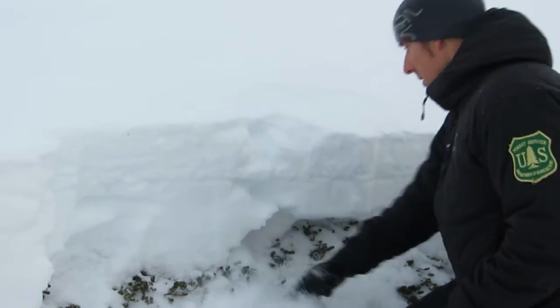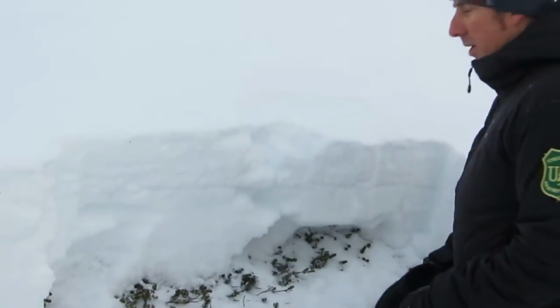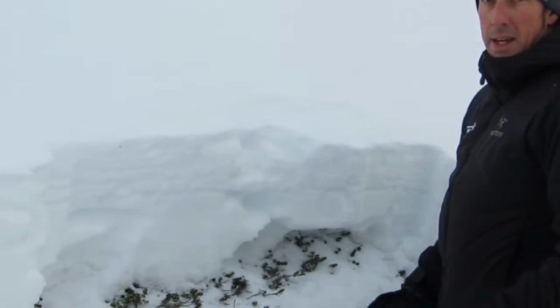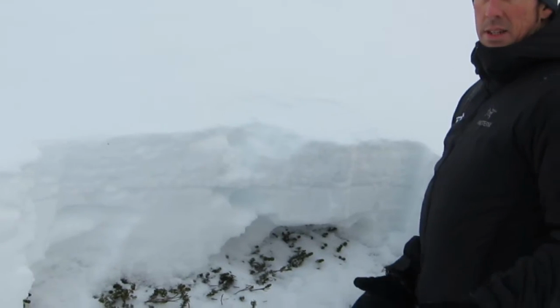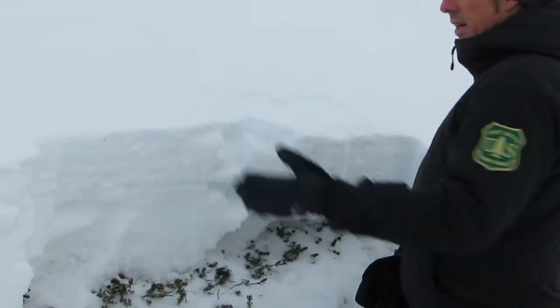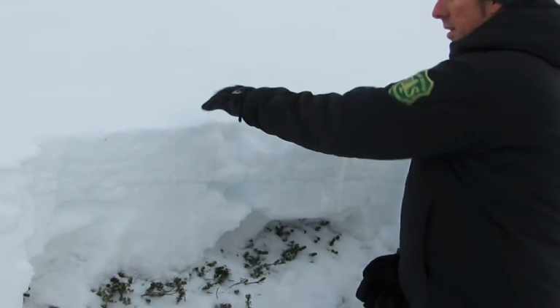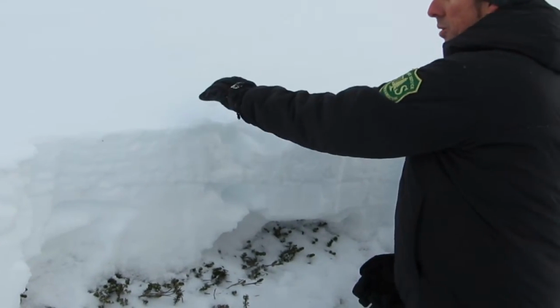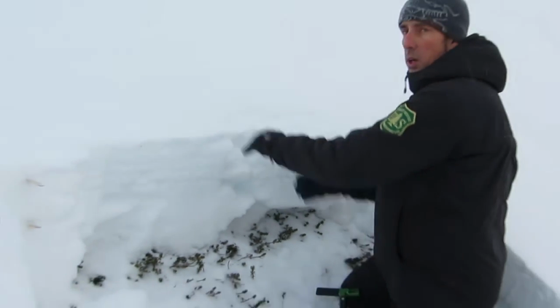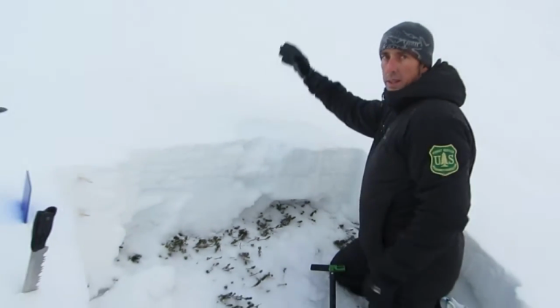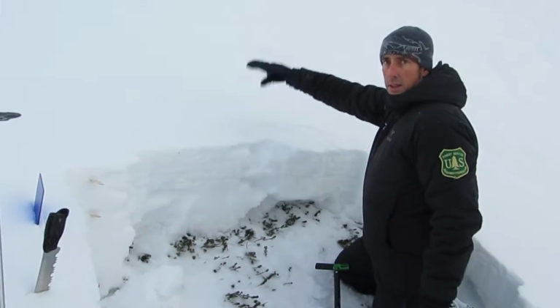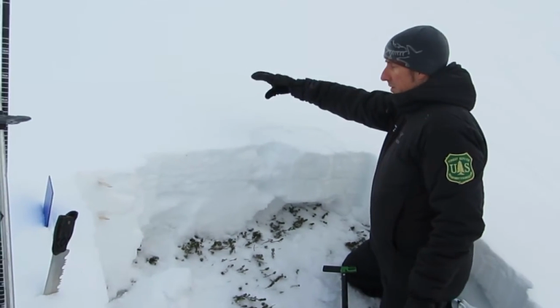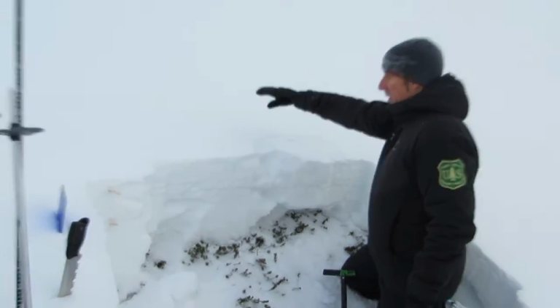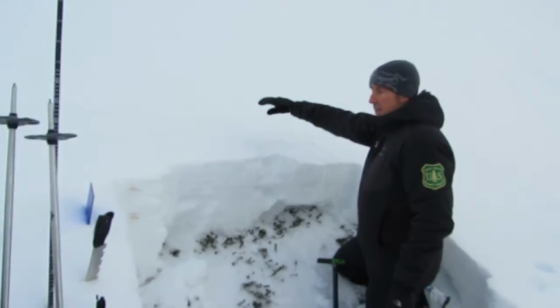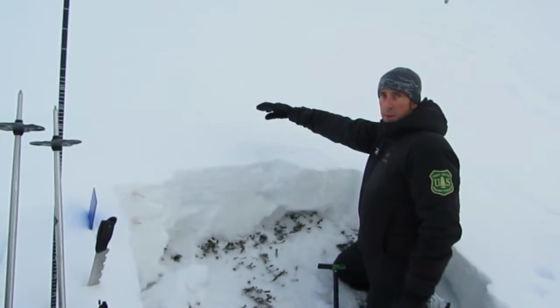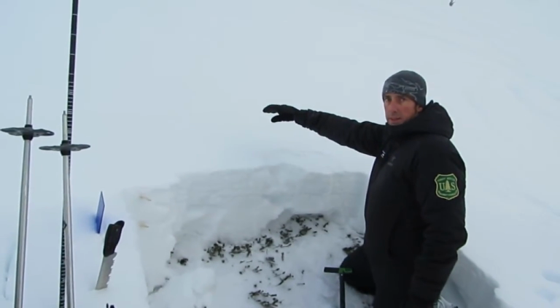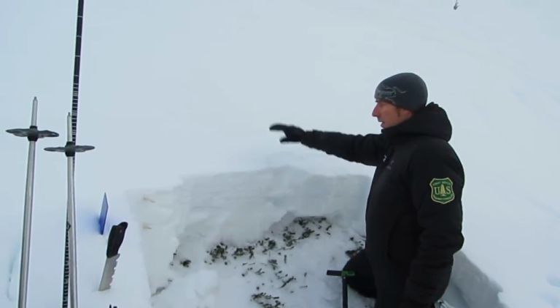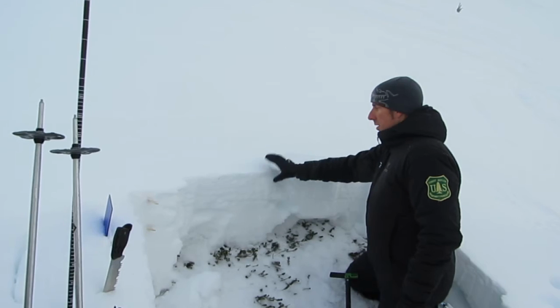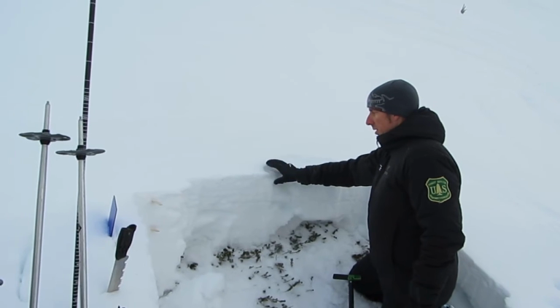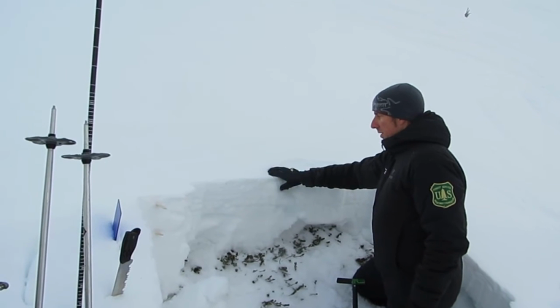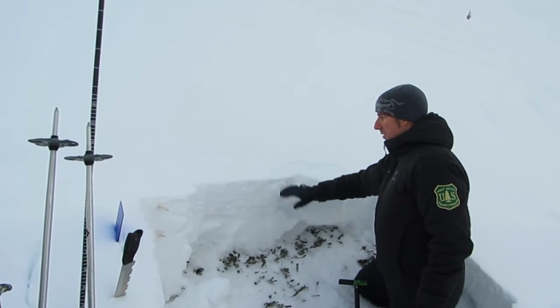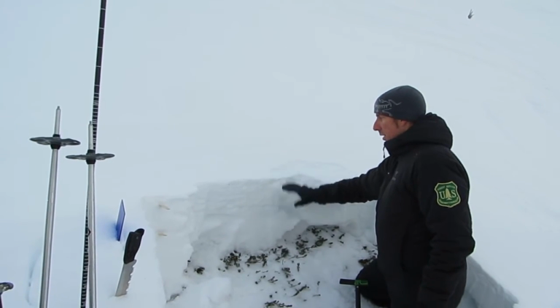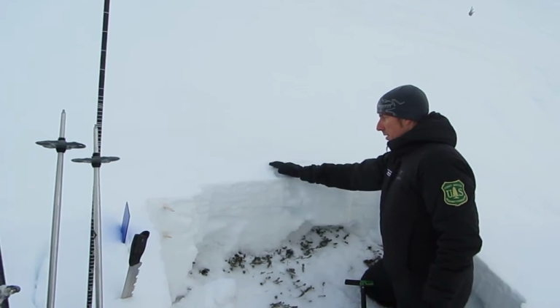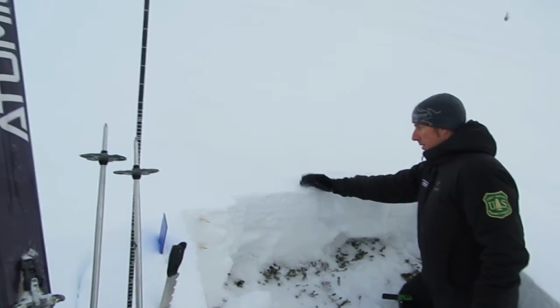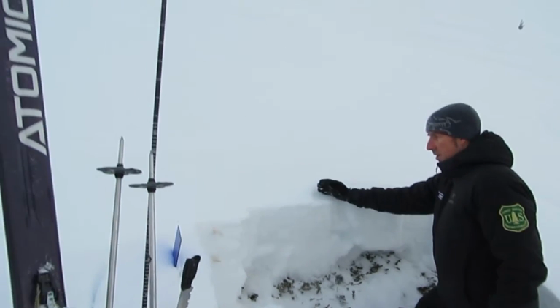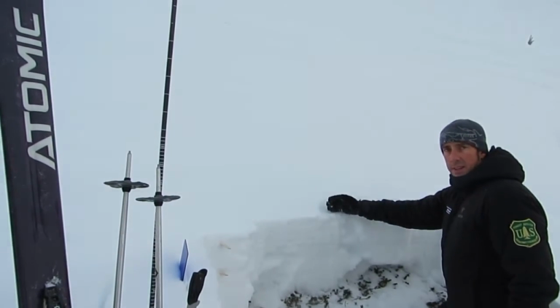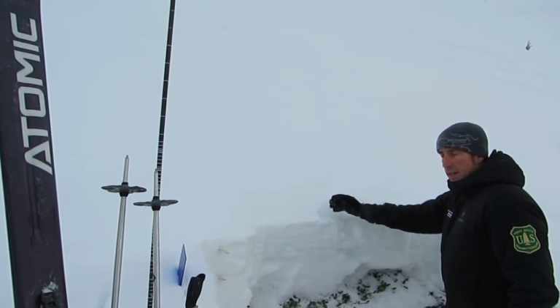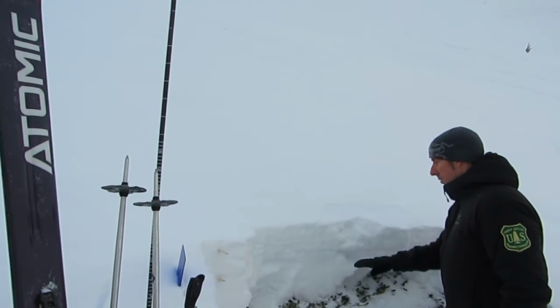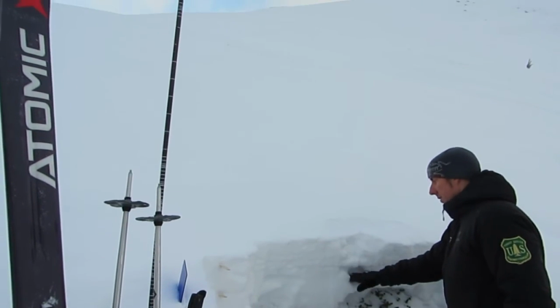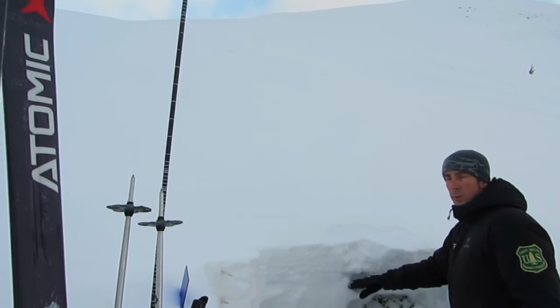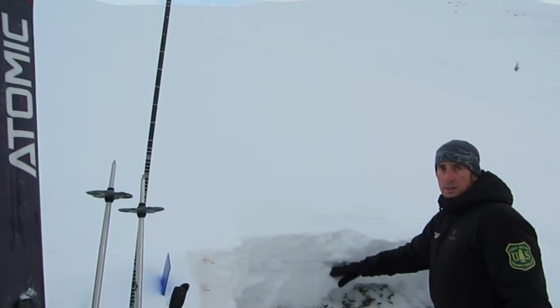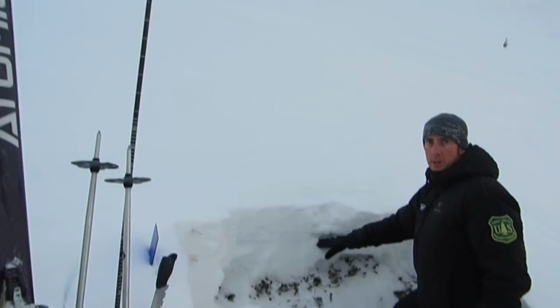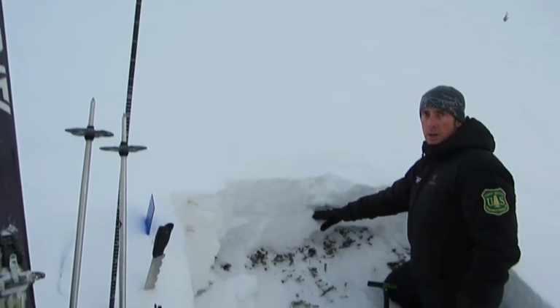So we're going to pay attention to new snow as it comes and builds on top of this. We're going to pay attention to this interface right here, as well as this weaker snow near the ground.